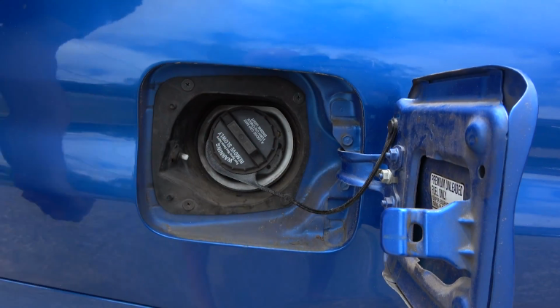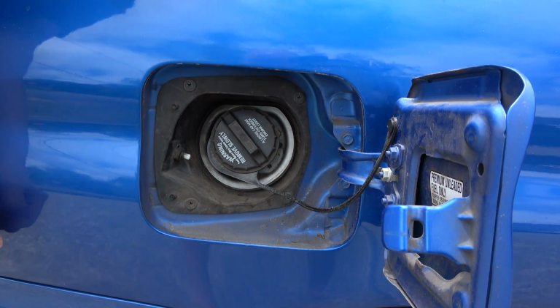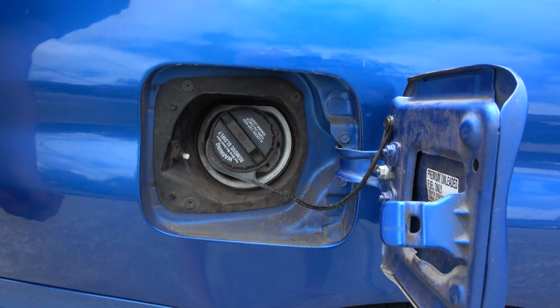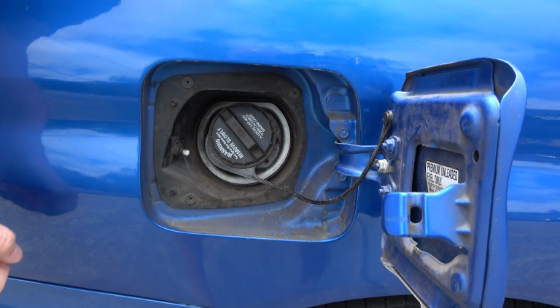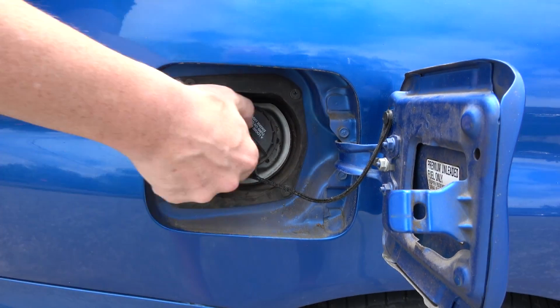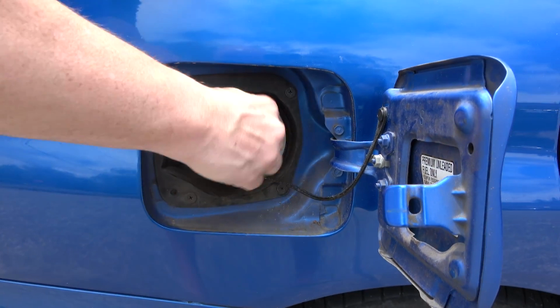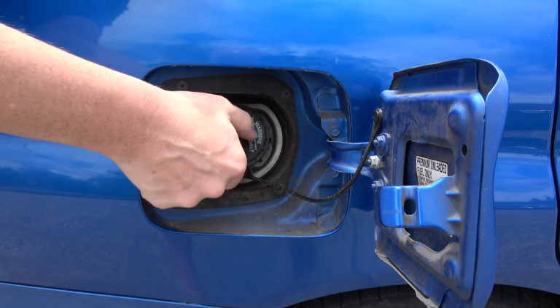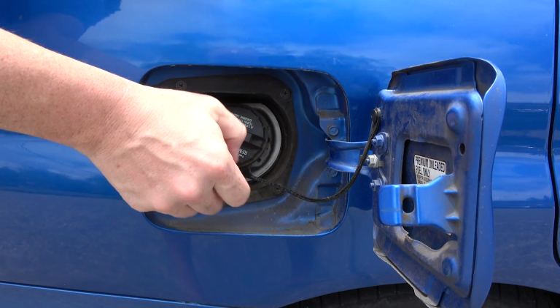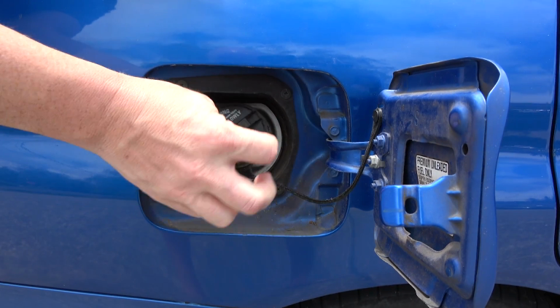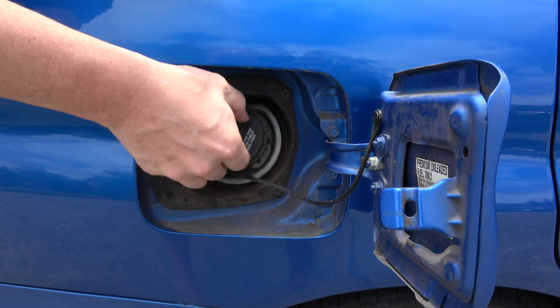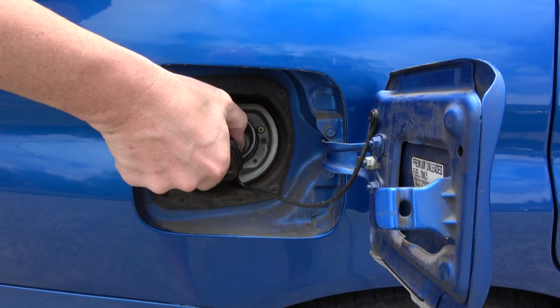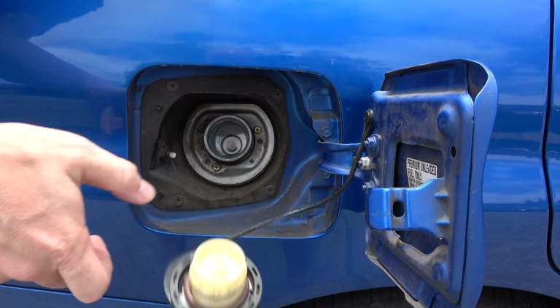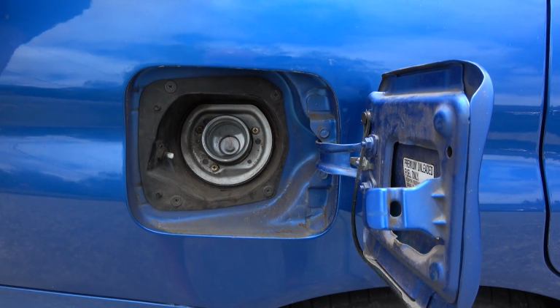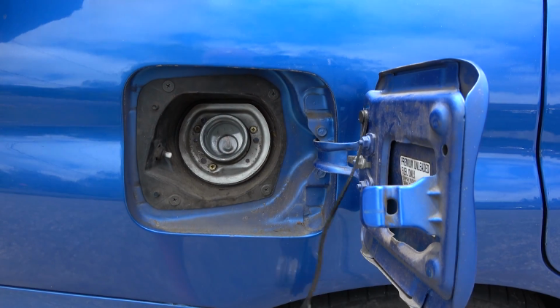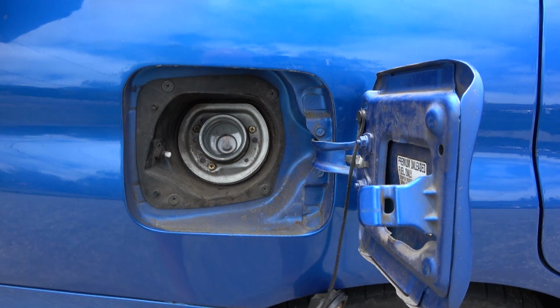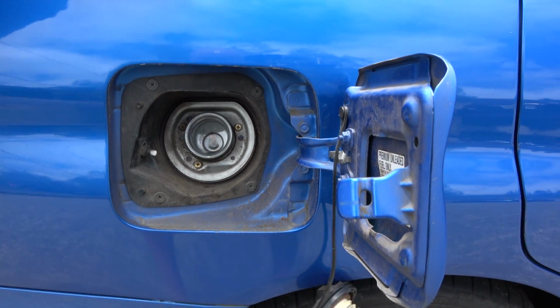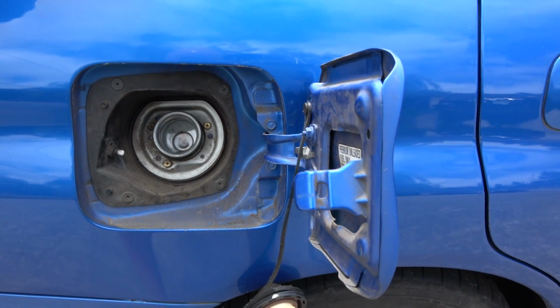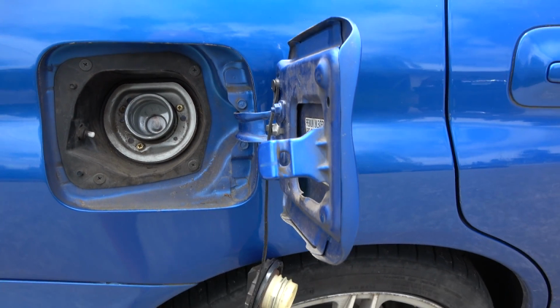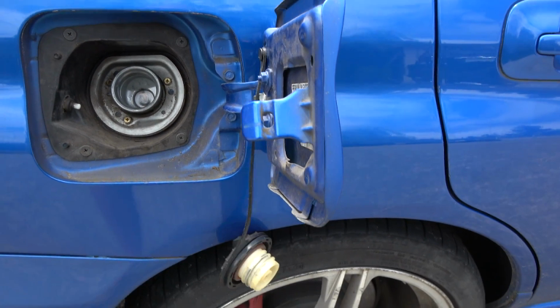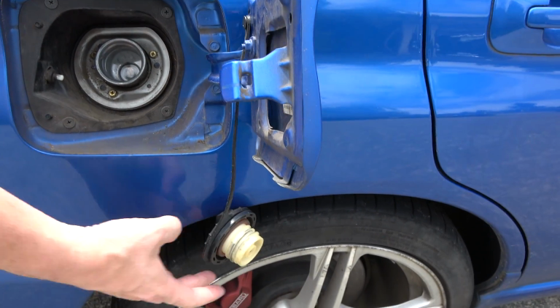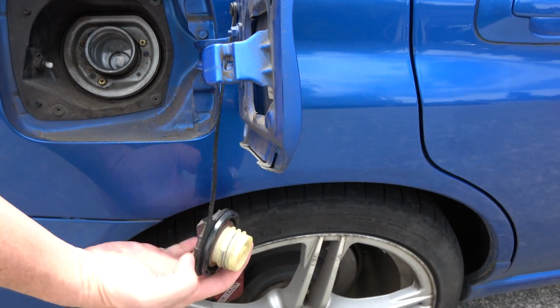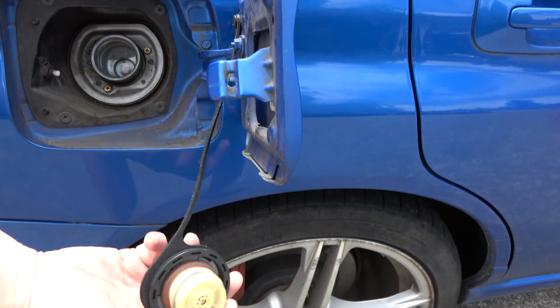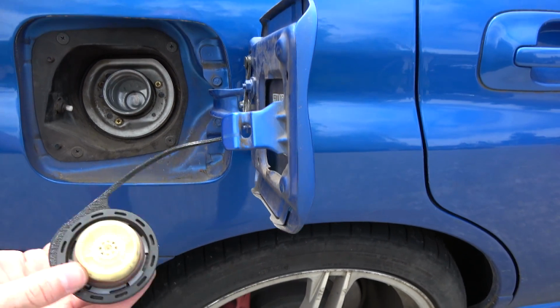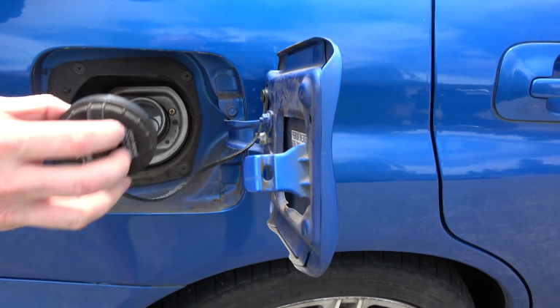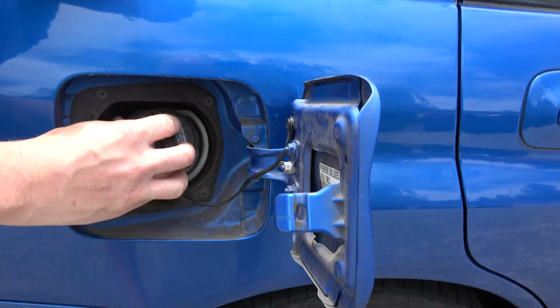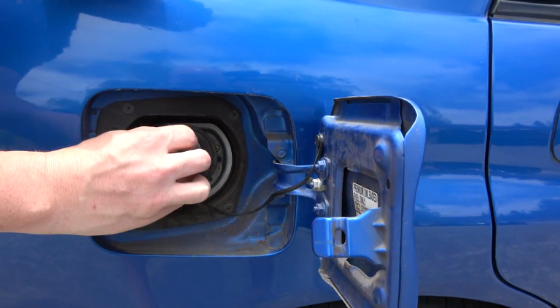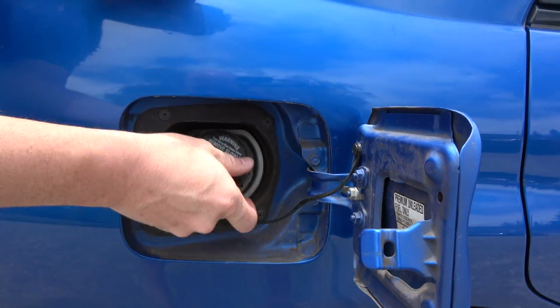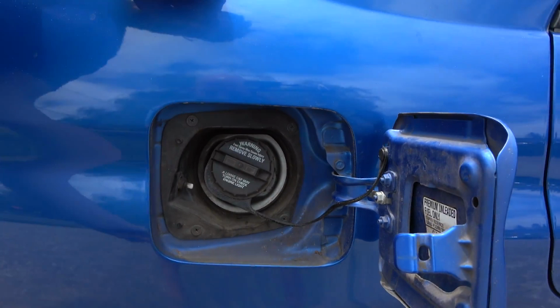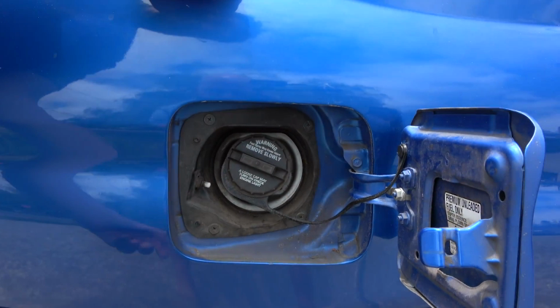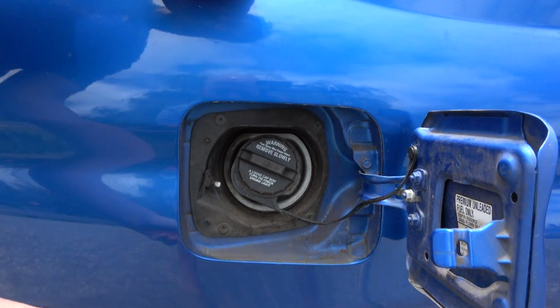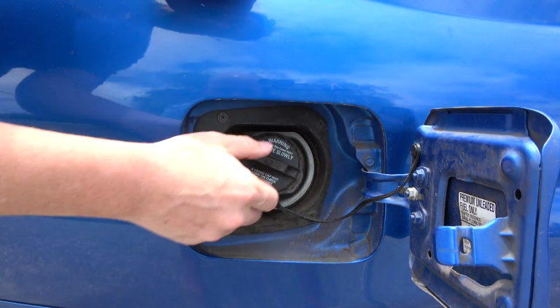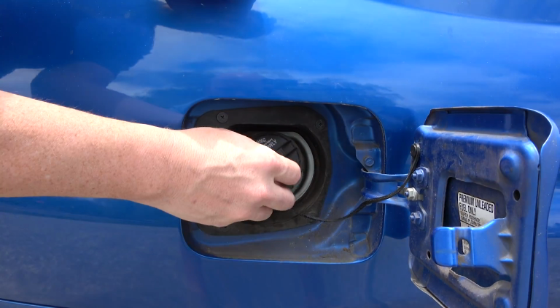Let's test it out. Ready? Here I am, I'm getting gas. It works. That's awesome.